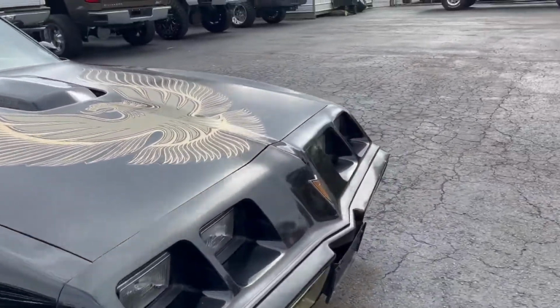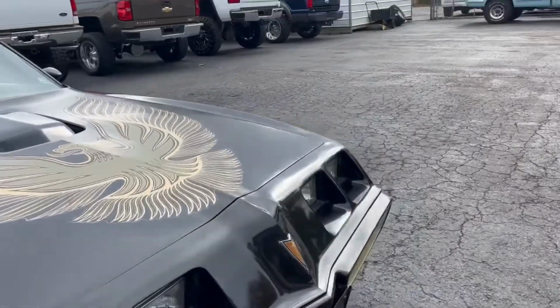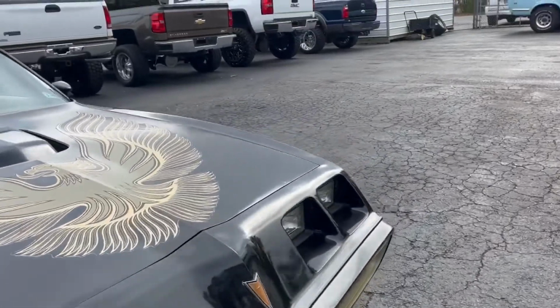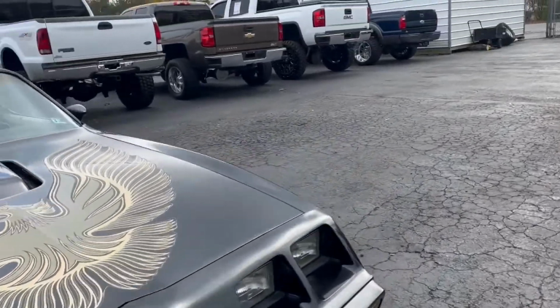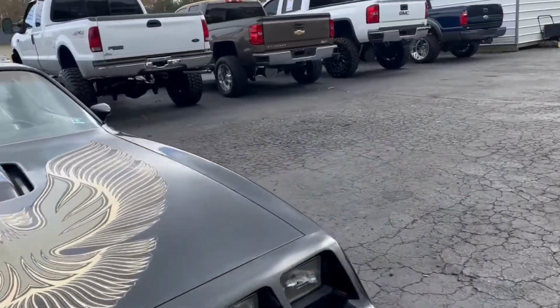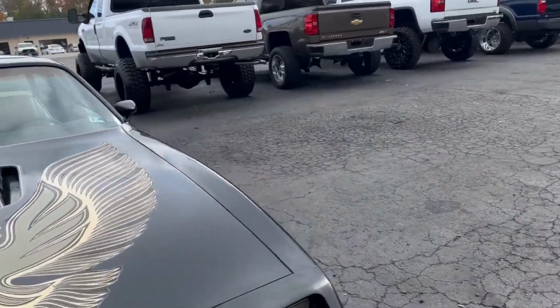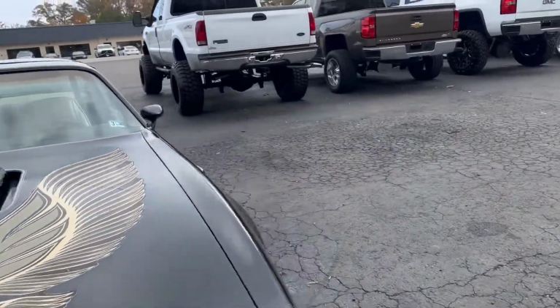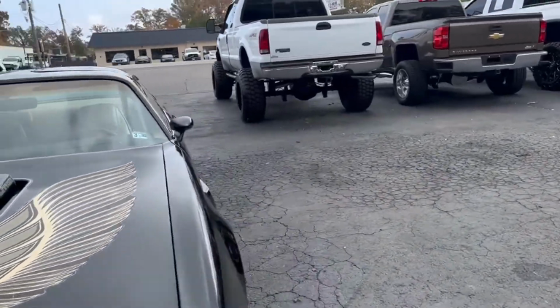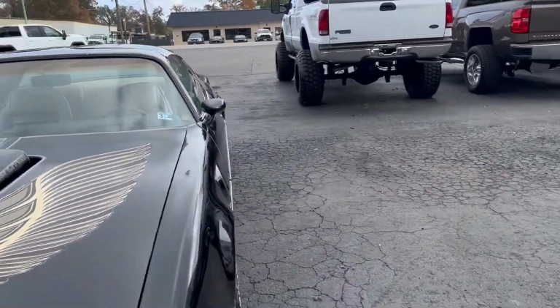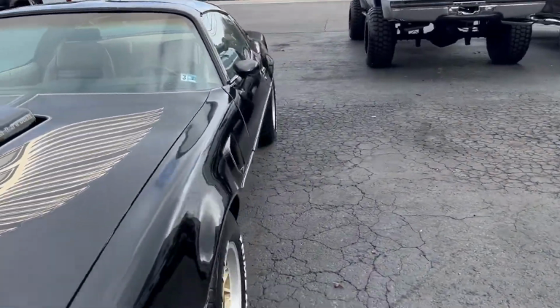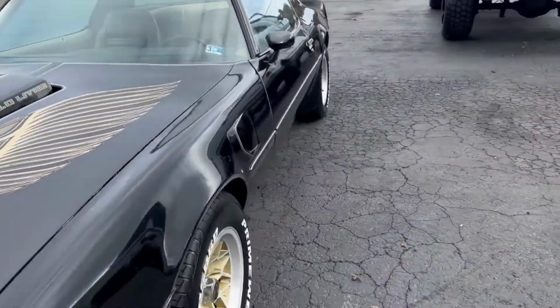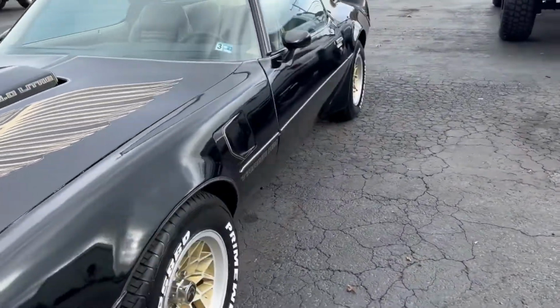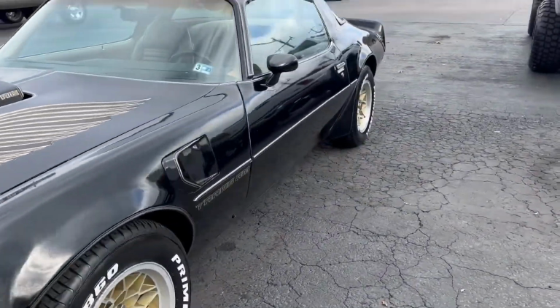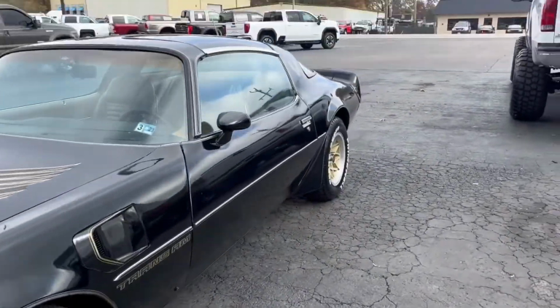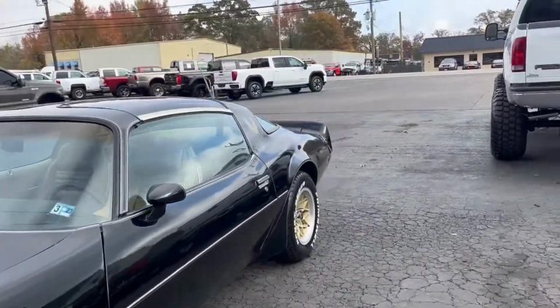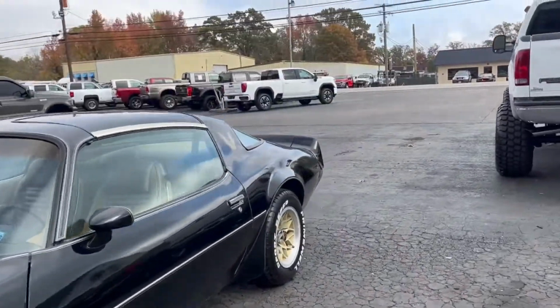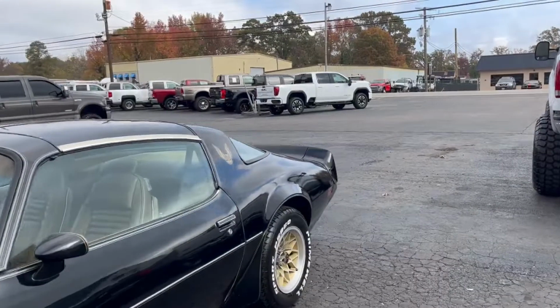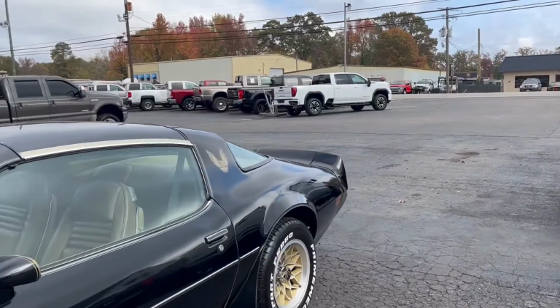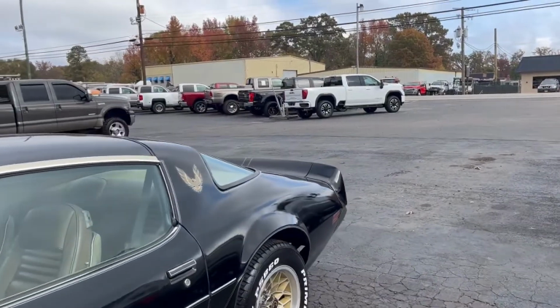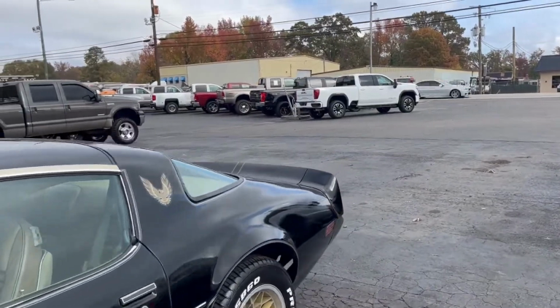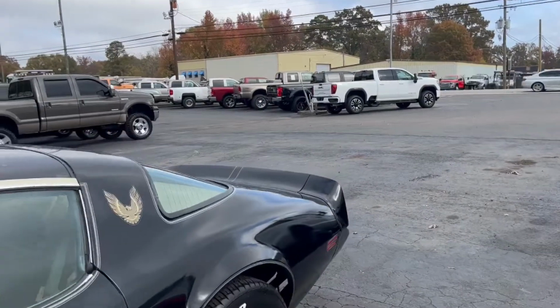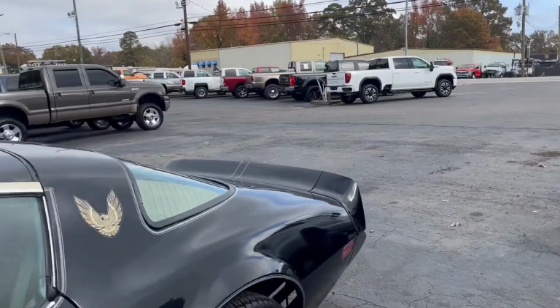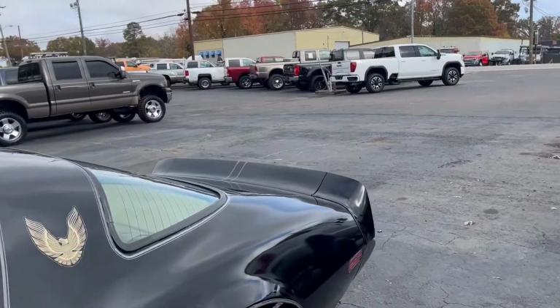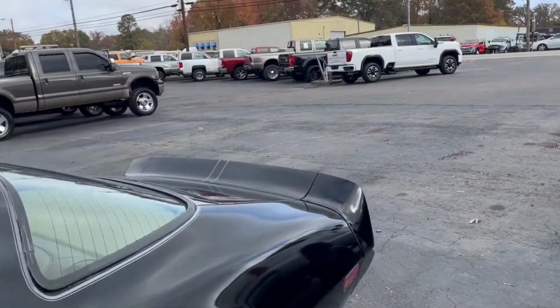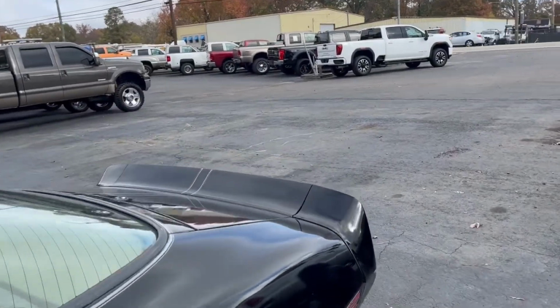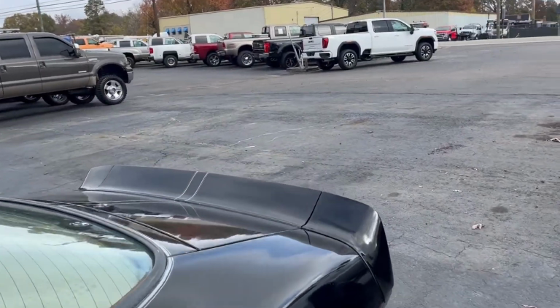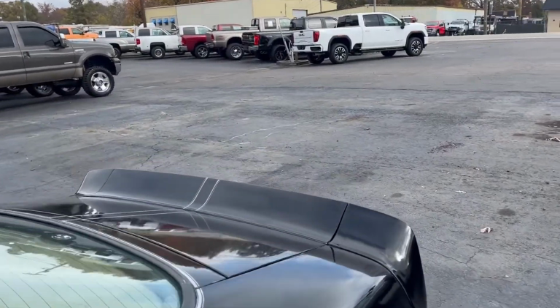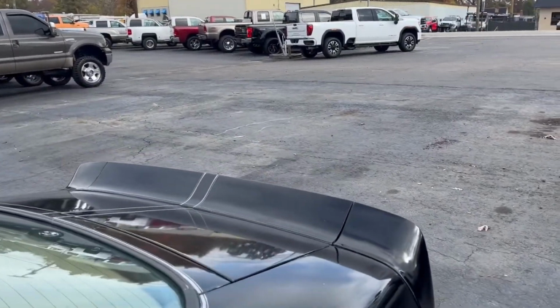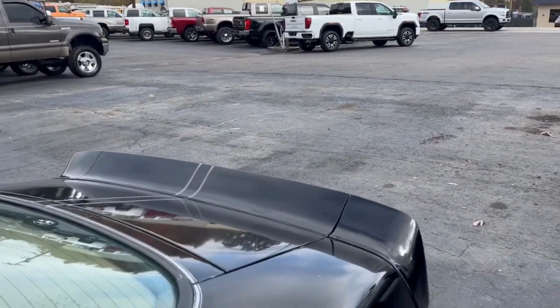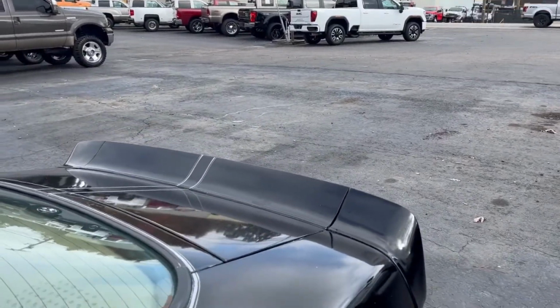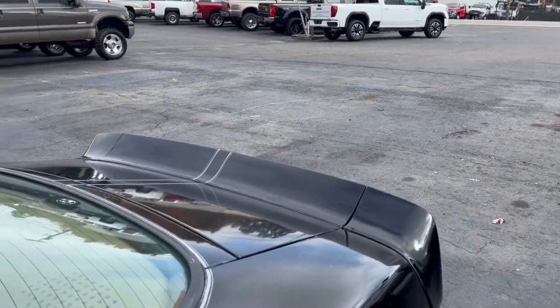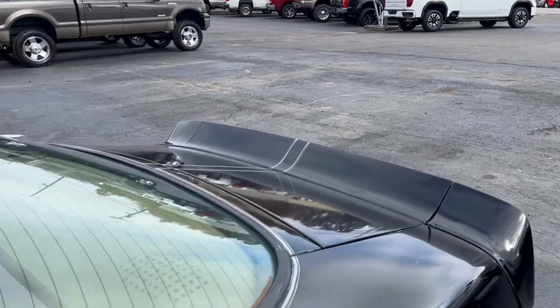We have ridden and driven this car. You will notice a little bit of differential noise, maybe driveshaft noise. I think we did a couple of sway bar bushings and some brakes.